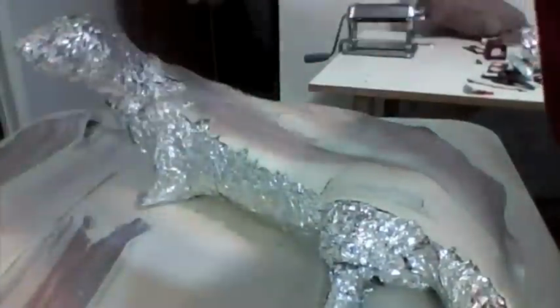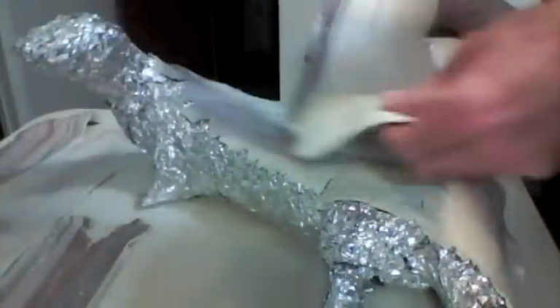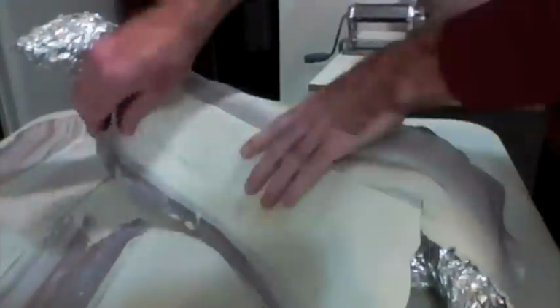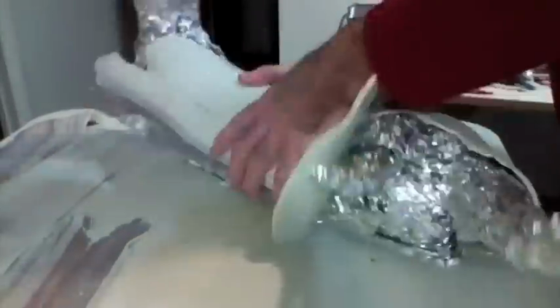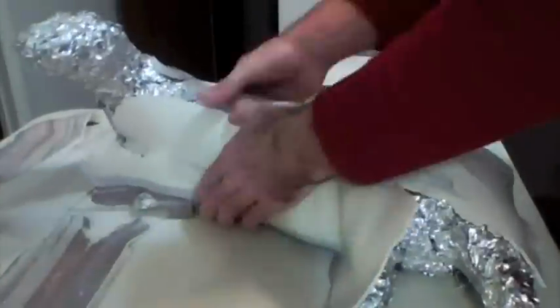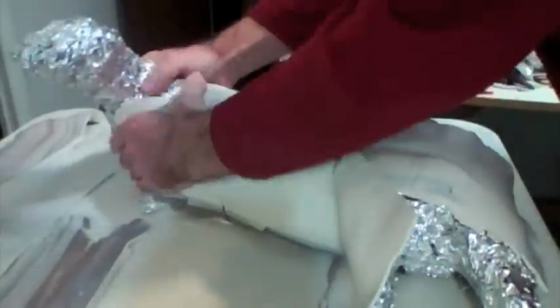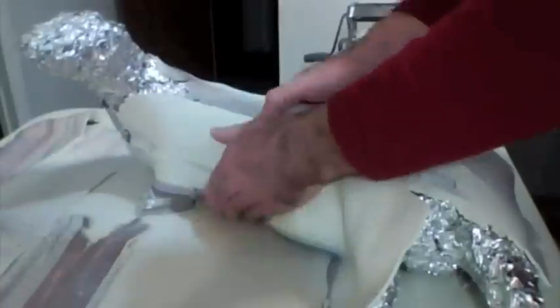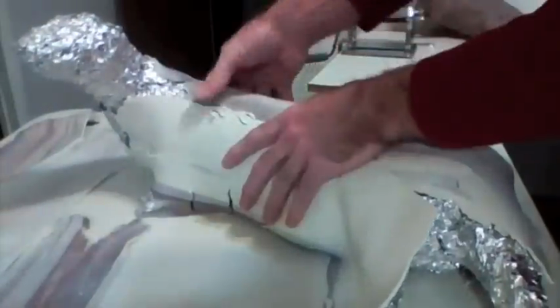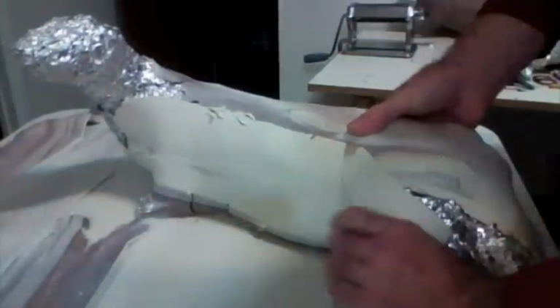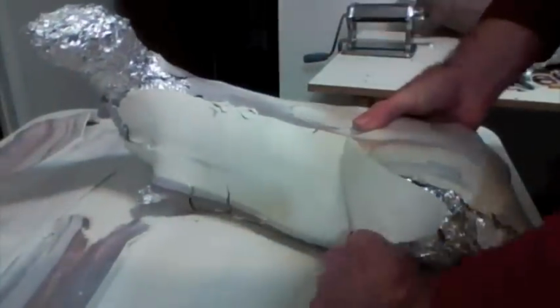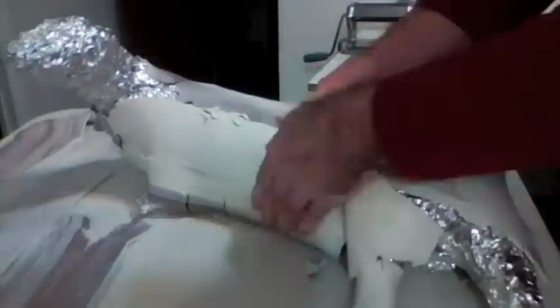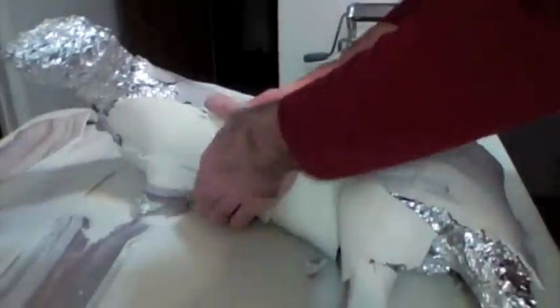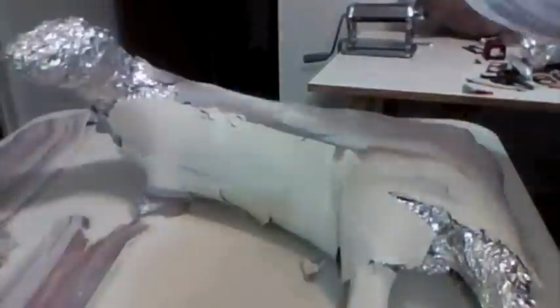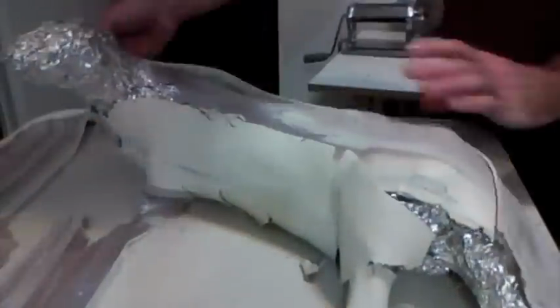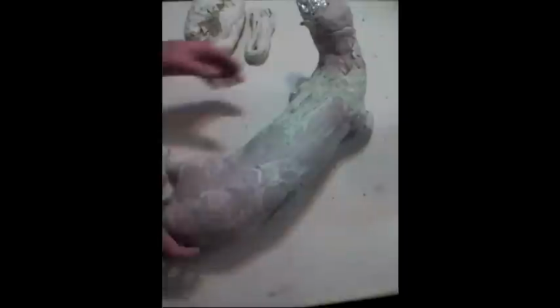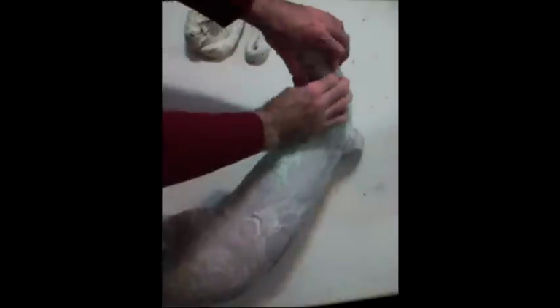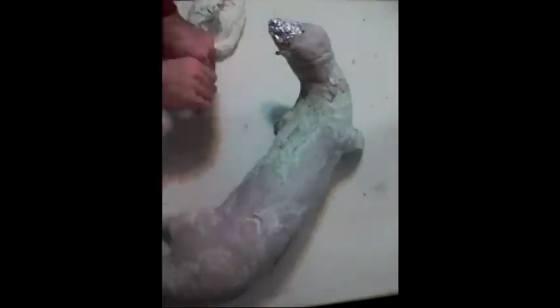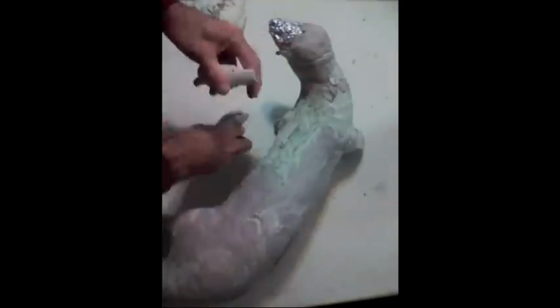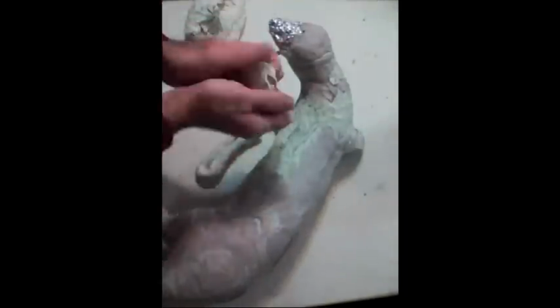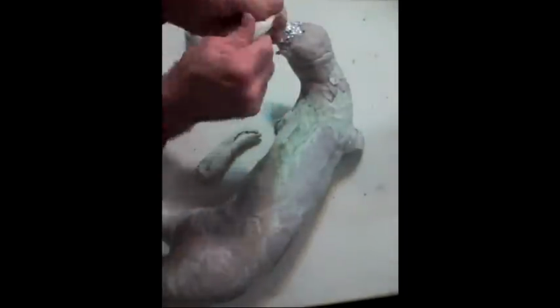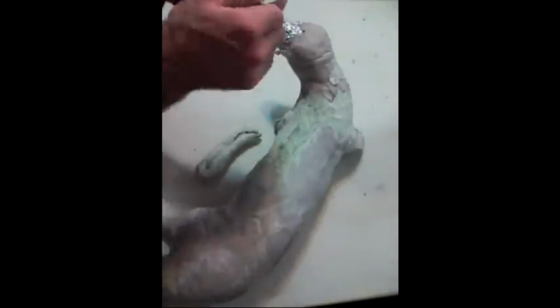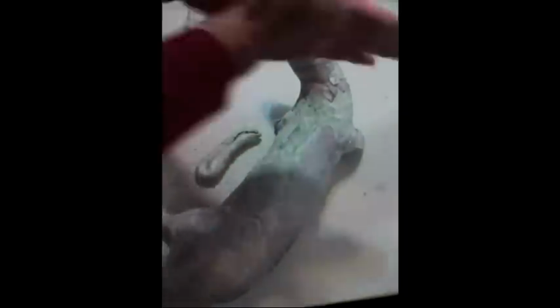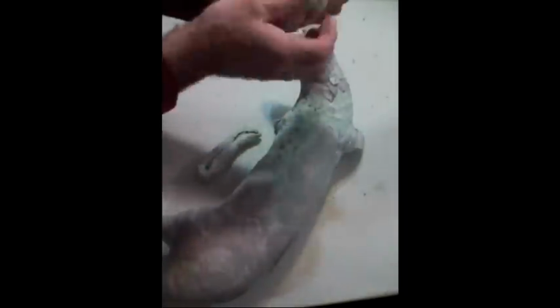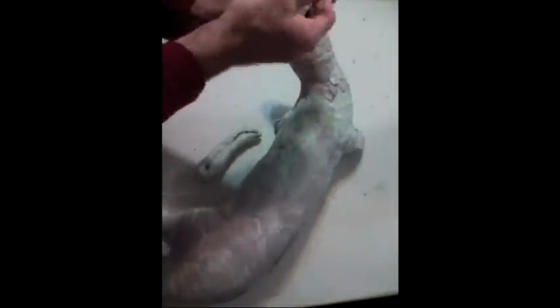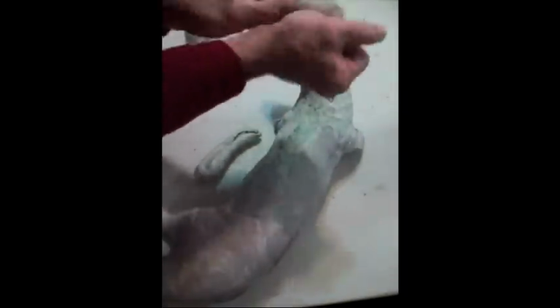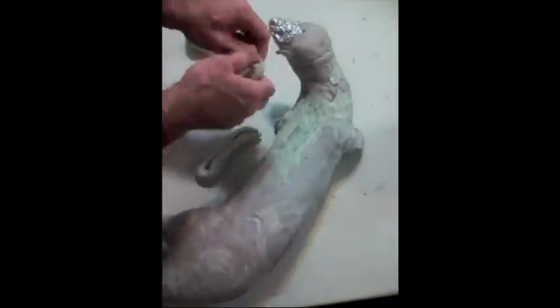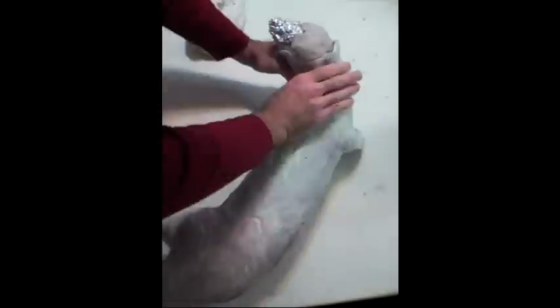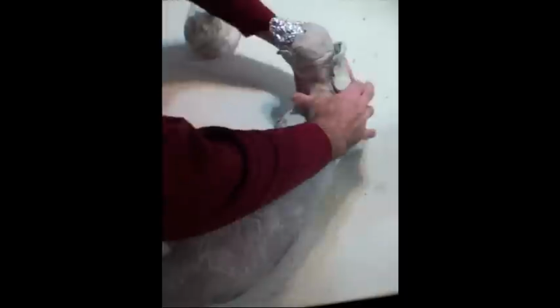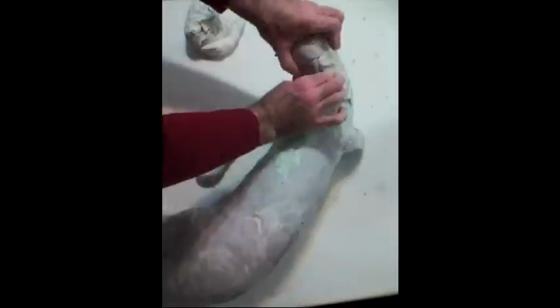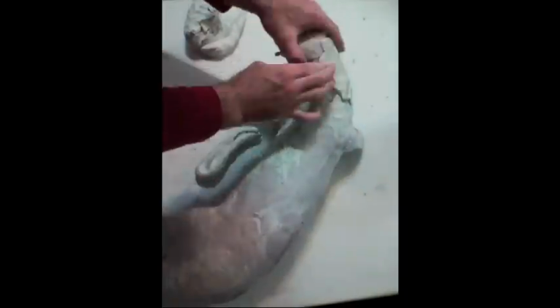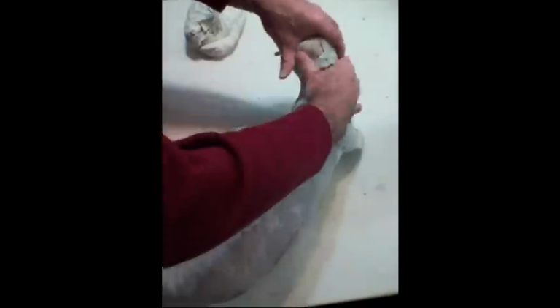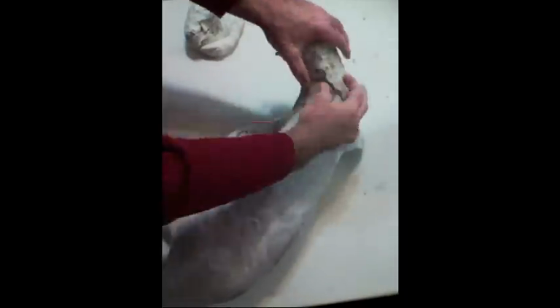First I cover the metal form in a layer of base clay. I usually use Sculpey Original mixed with scrap clay from previous pieces. The scrap adds color which makes imperfections such as indents easier to see, and this helps ensure that I achieve a smooth surface.